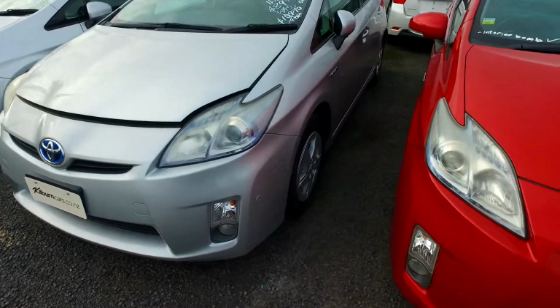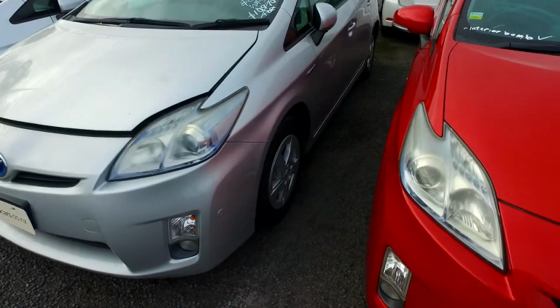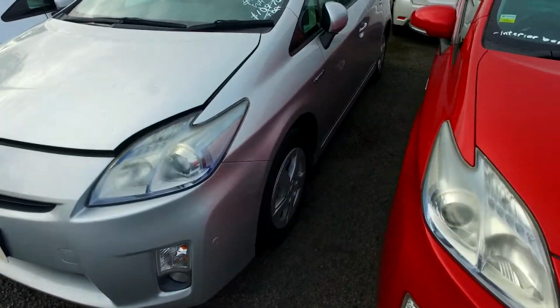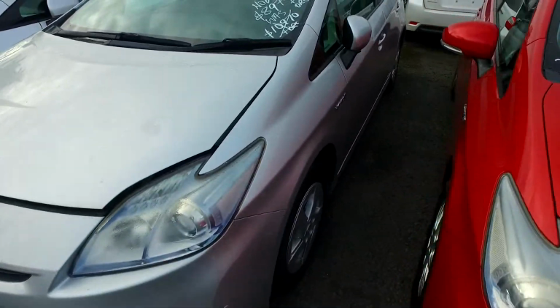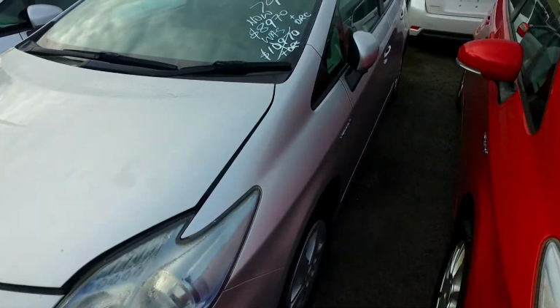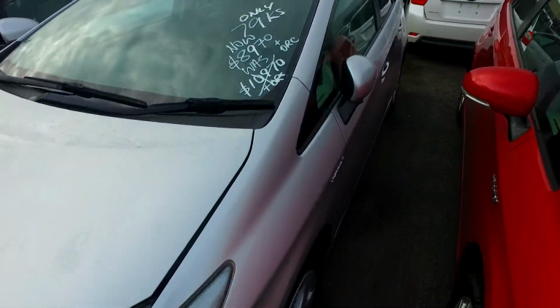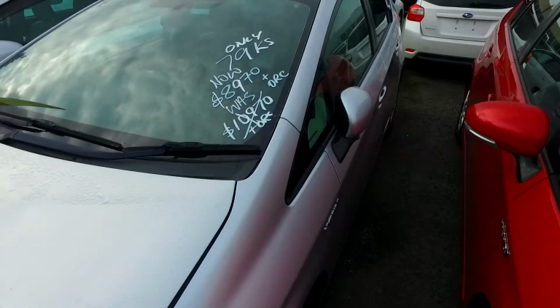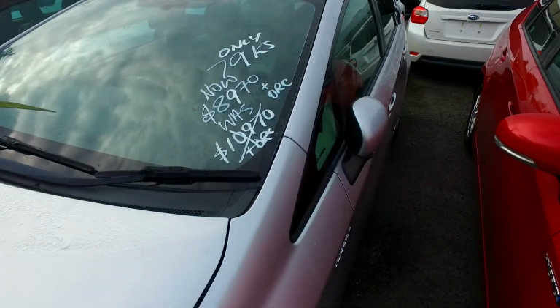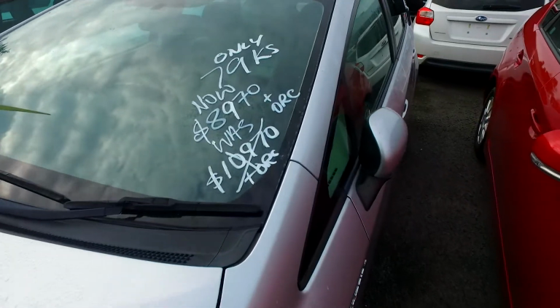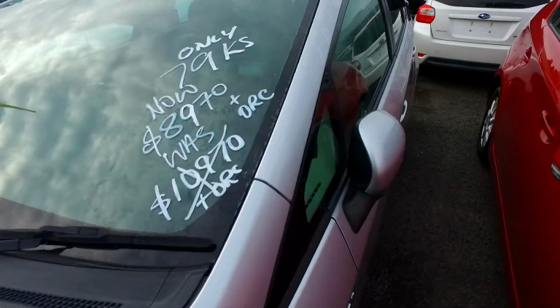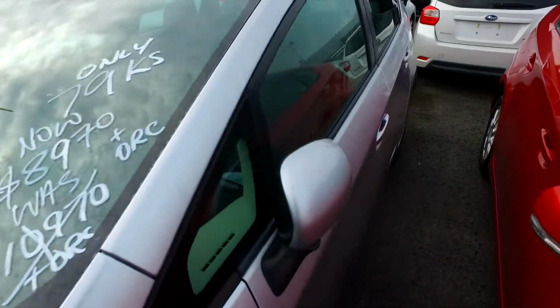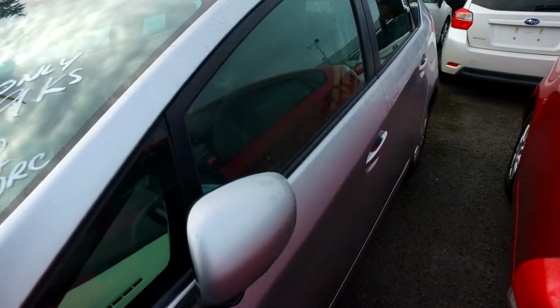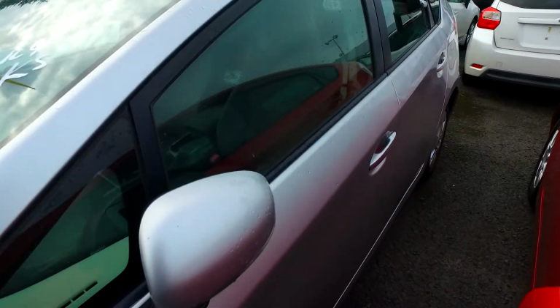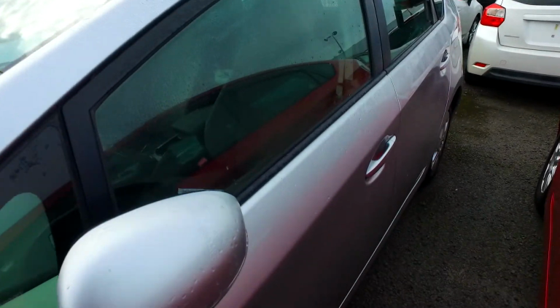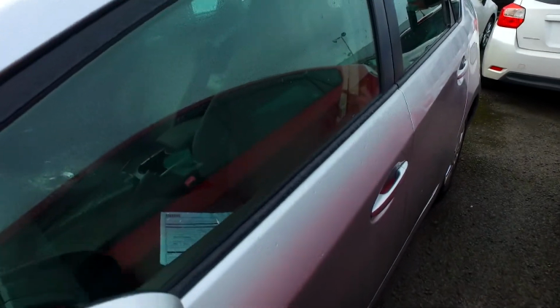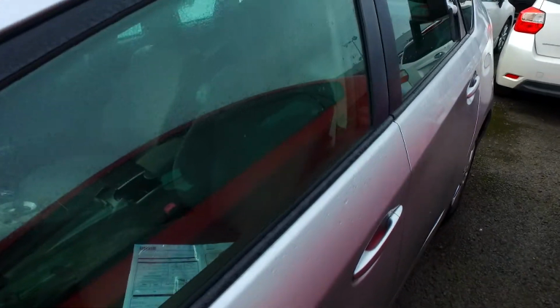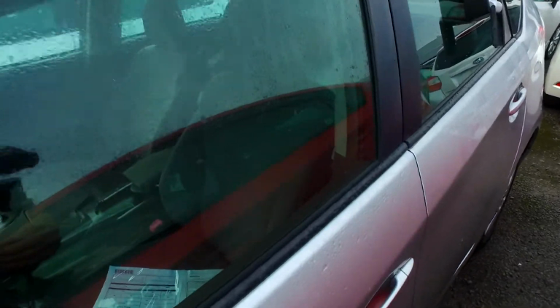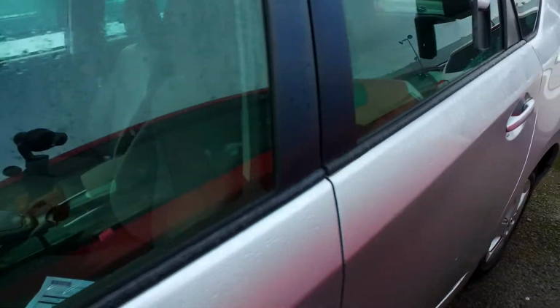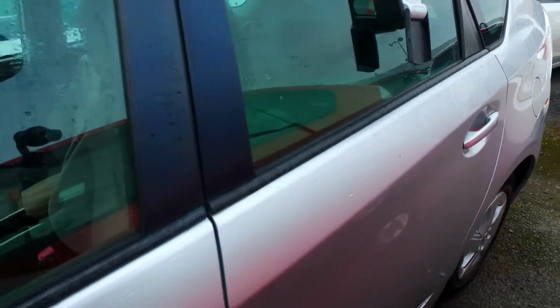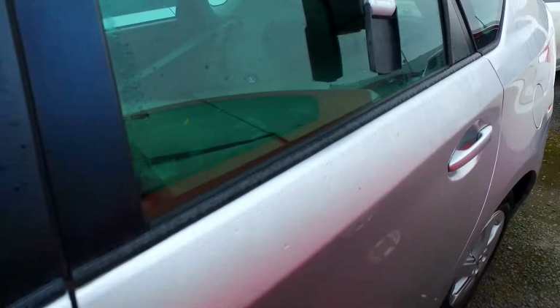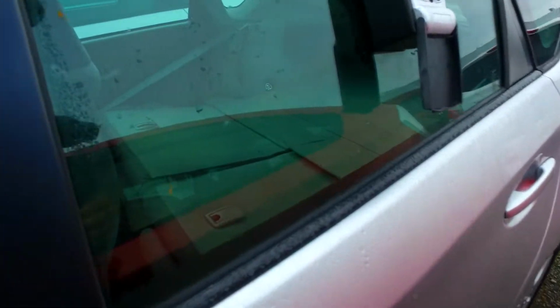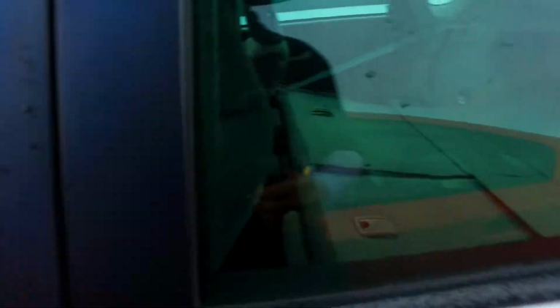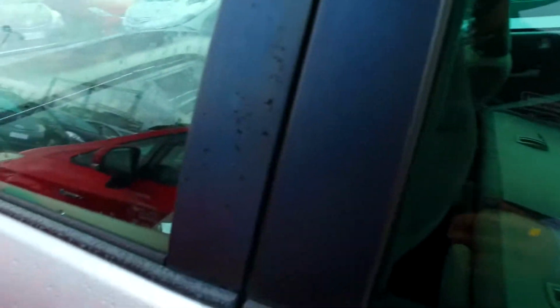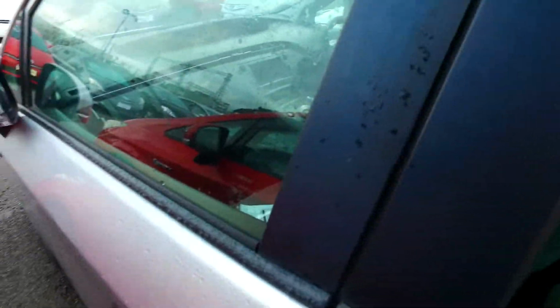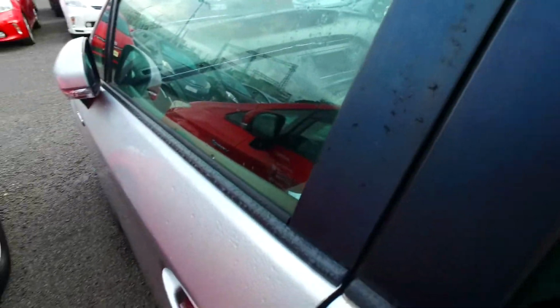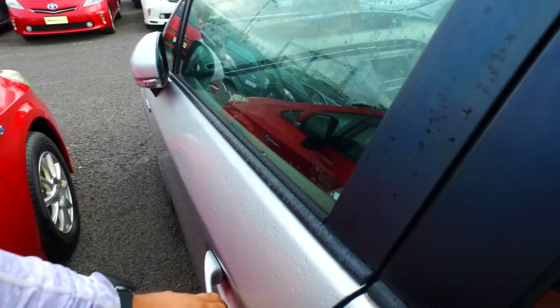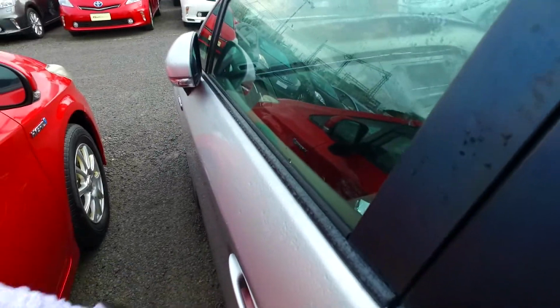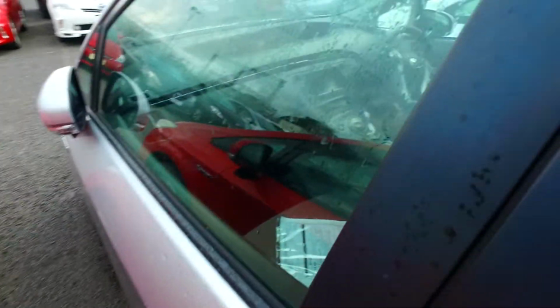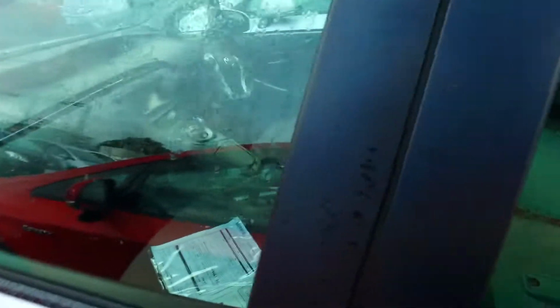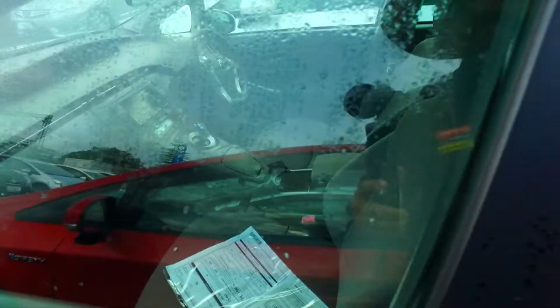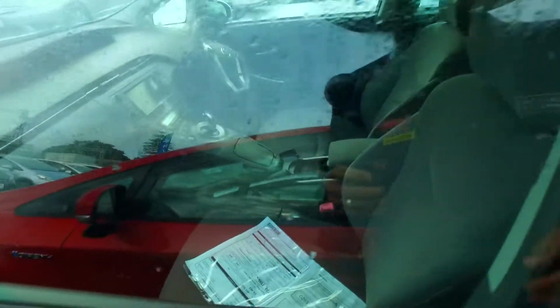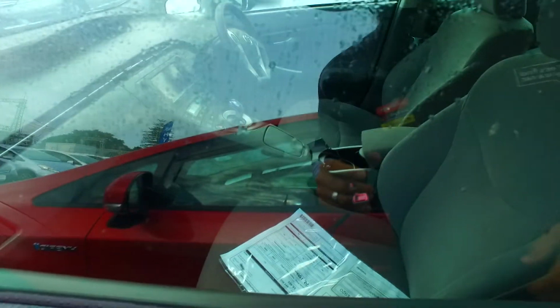We've got front sensors as well, only under 80,000km for under $10,000 drive away price. That's not too bad. You've got keyless entry and push-button start — that's why the car is locked up now.